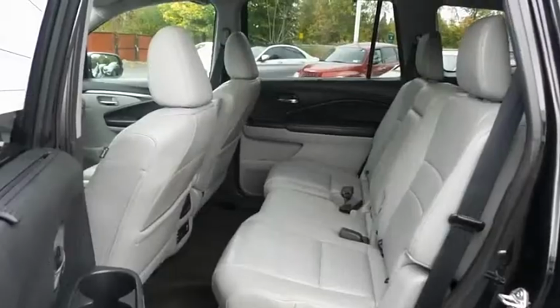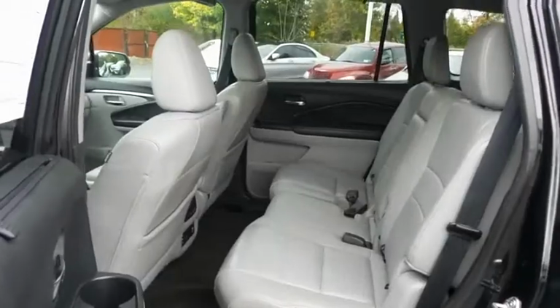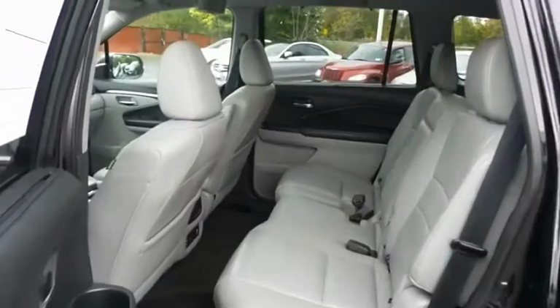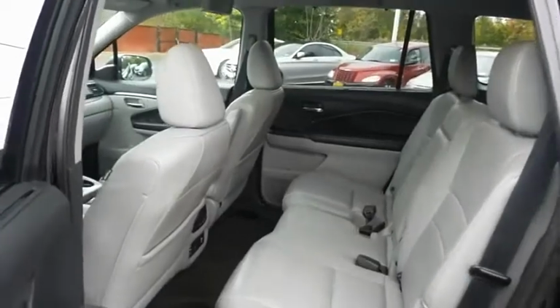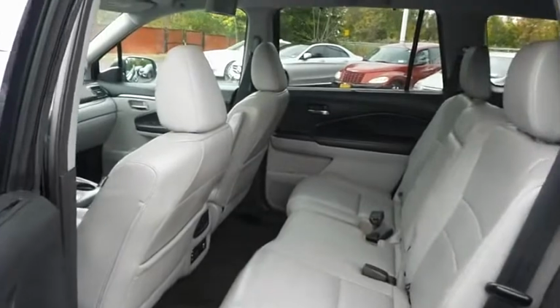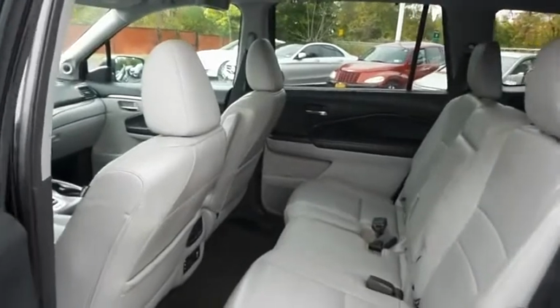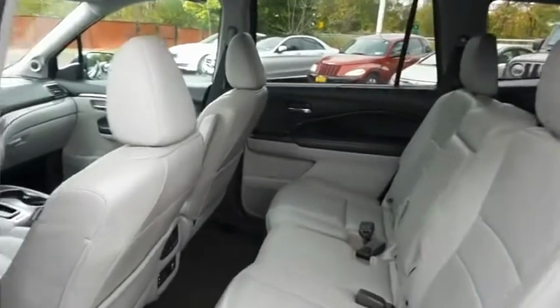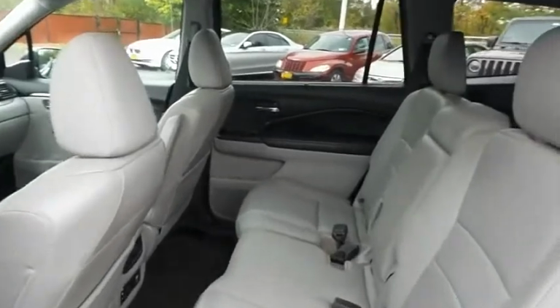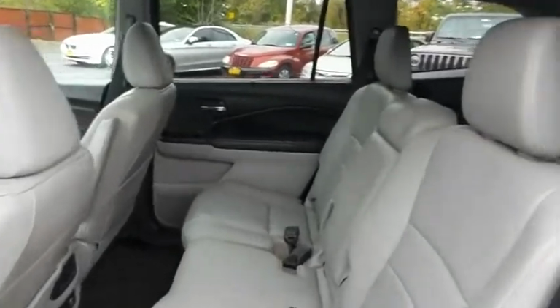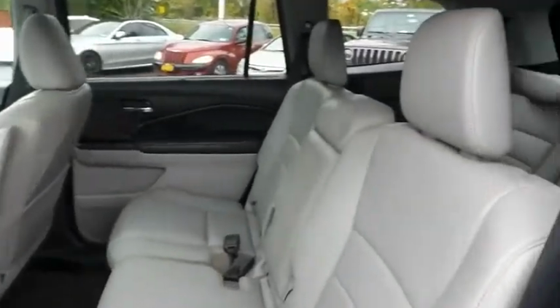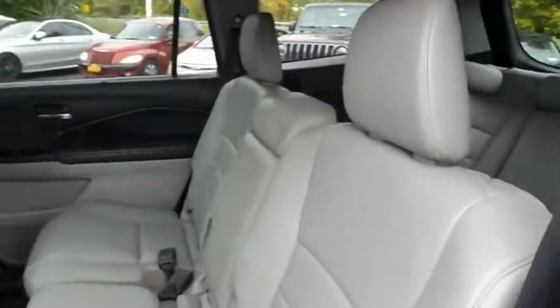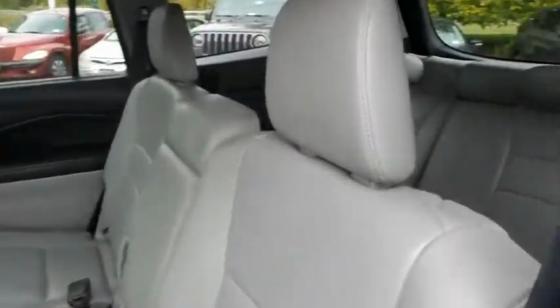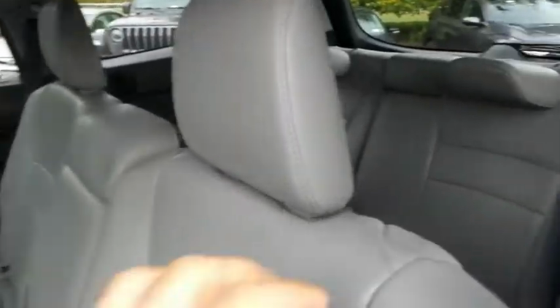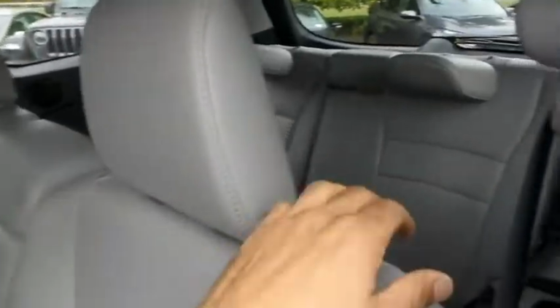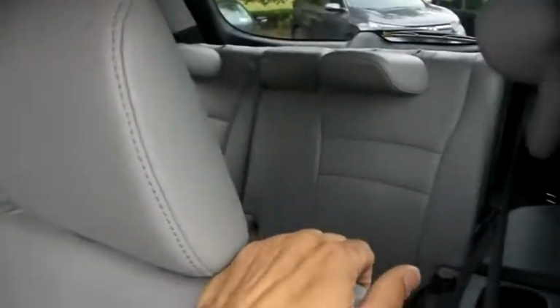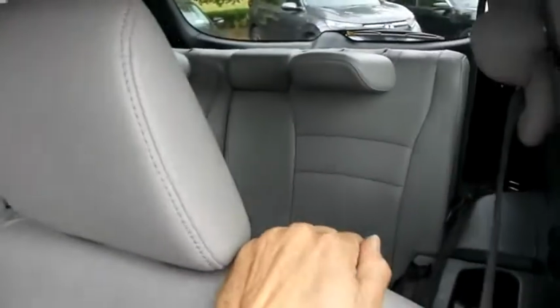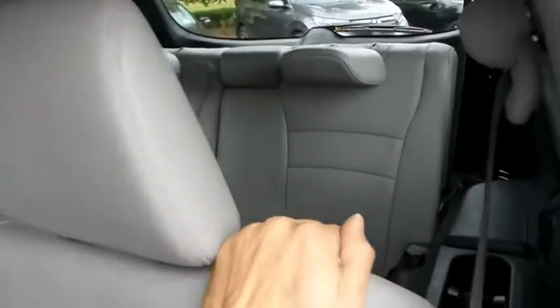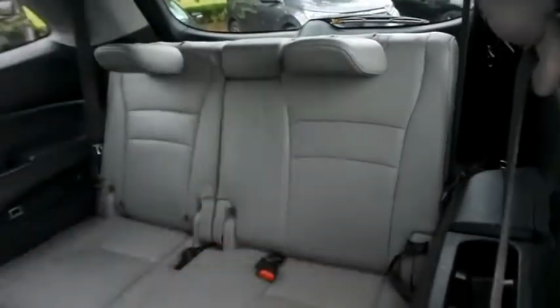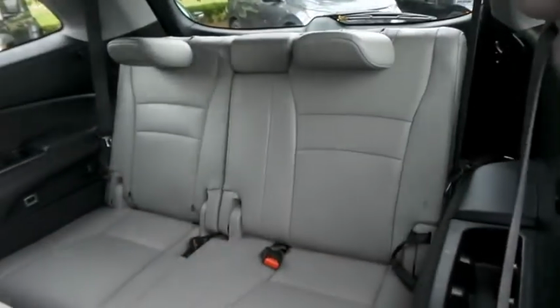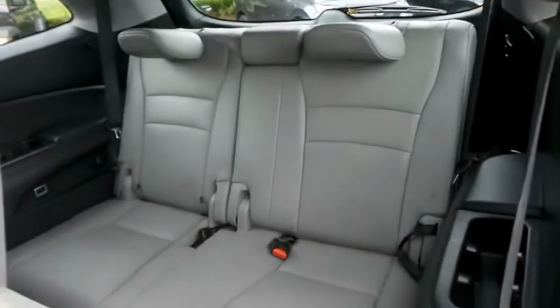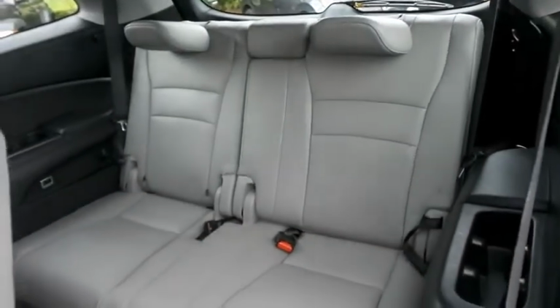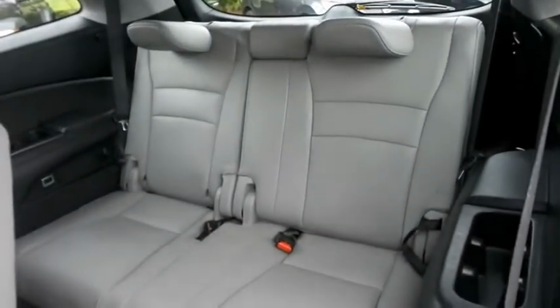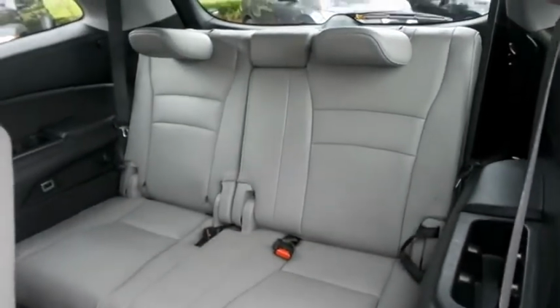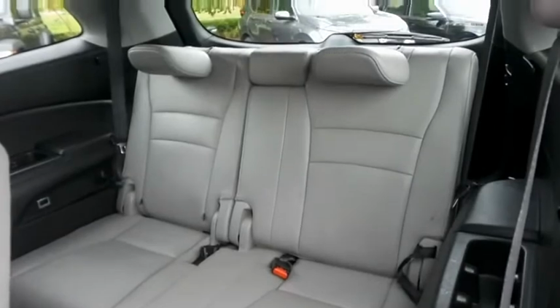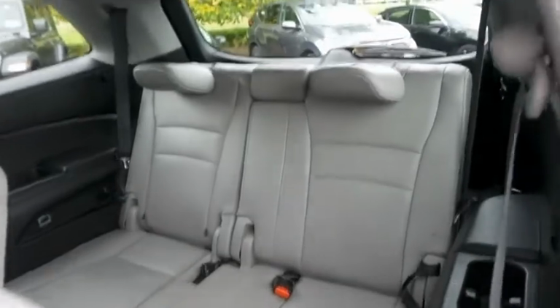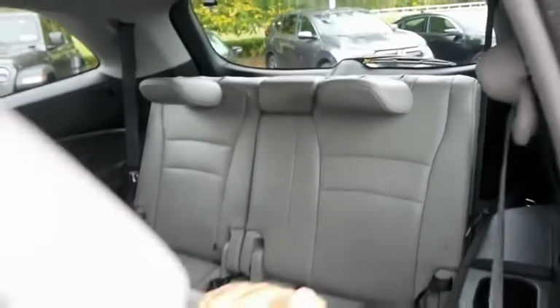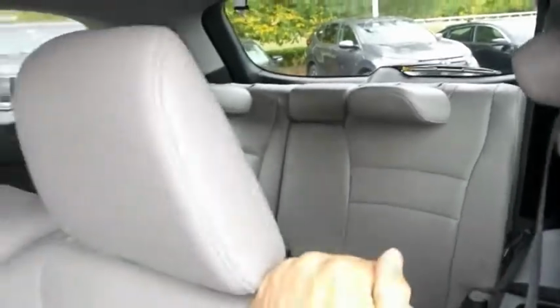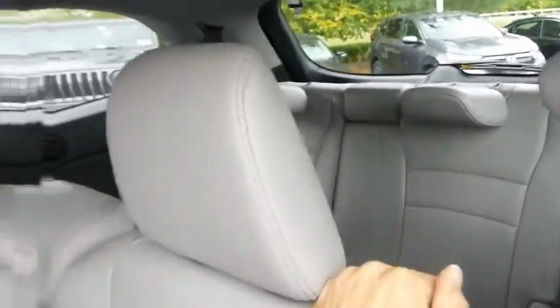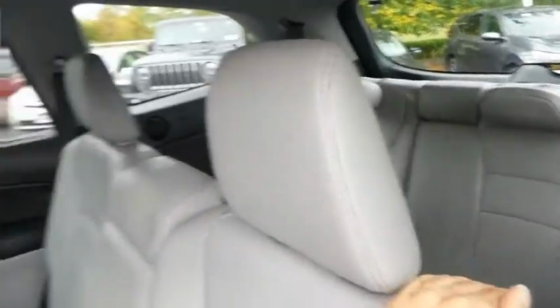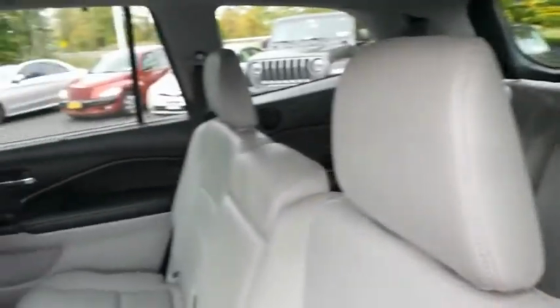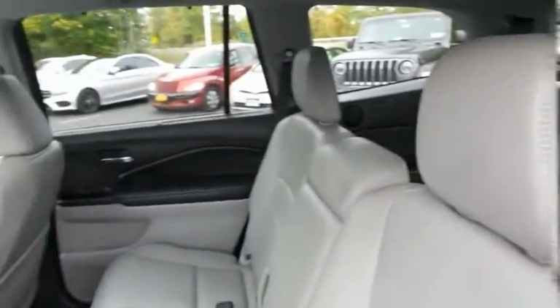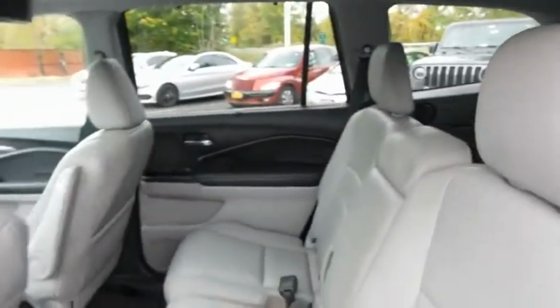This all-wheel drive SUV comfortably seats eight with full fold-down third row seating and plenty of rear passenger space.